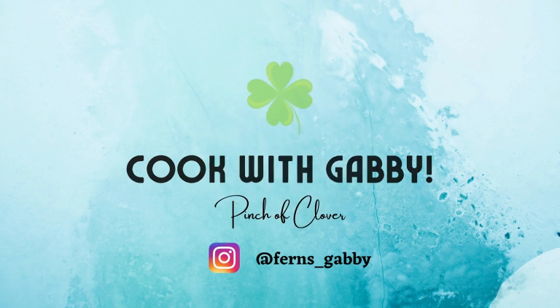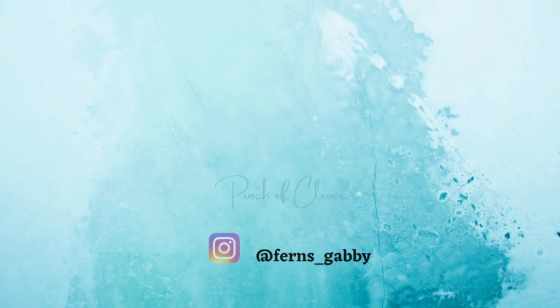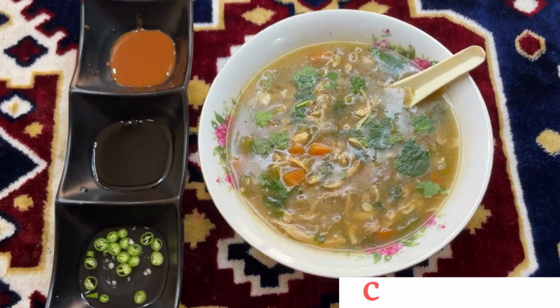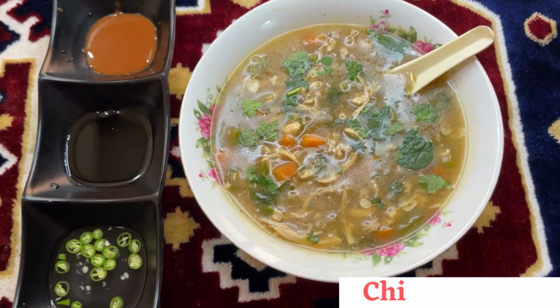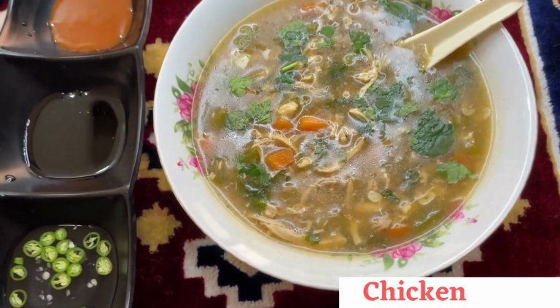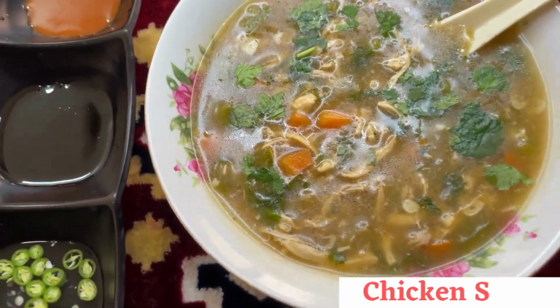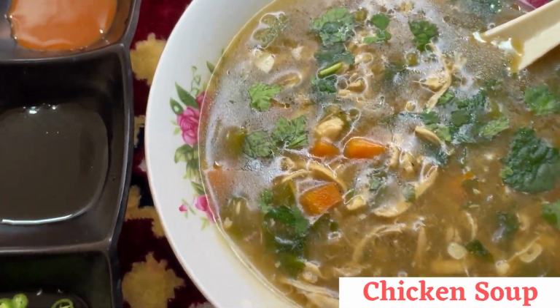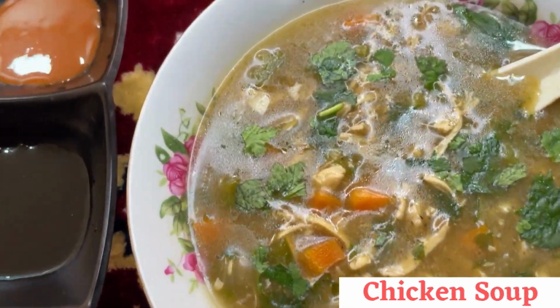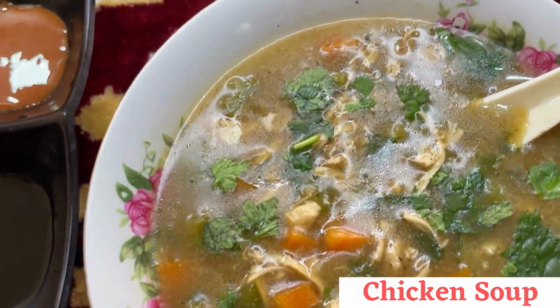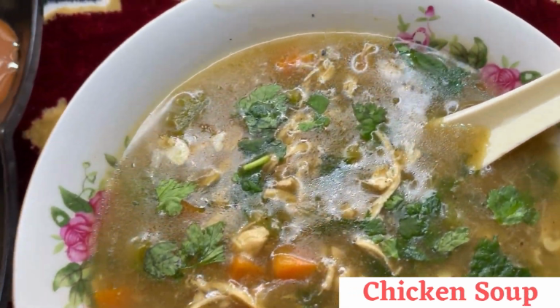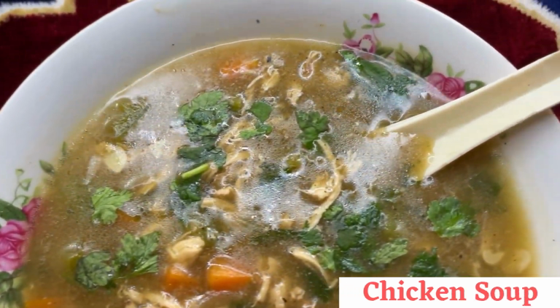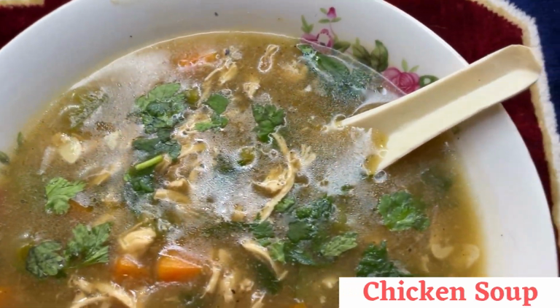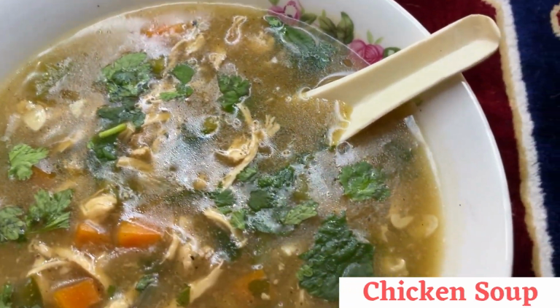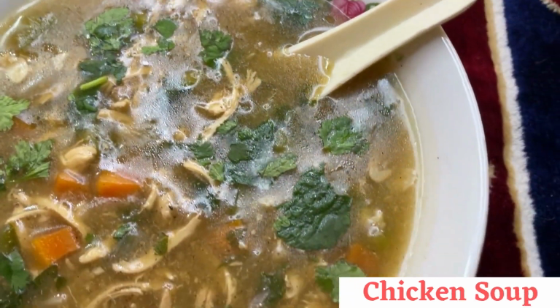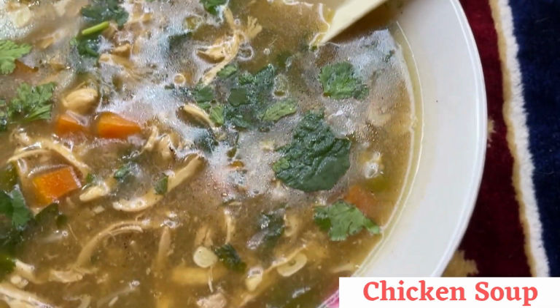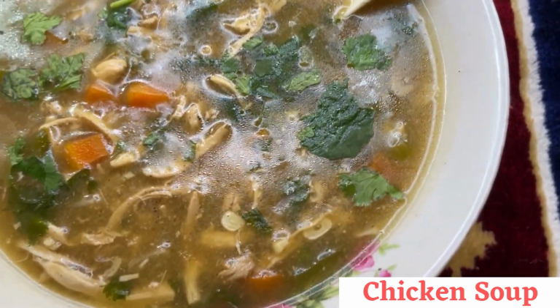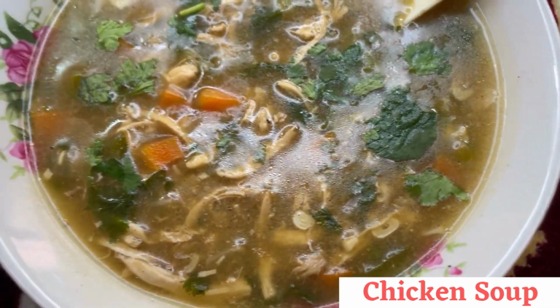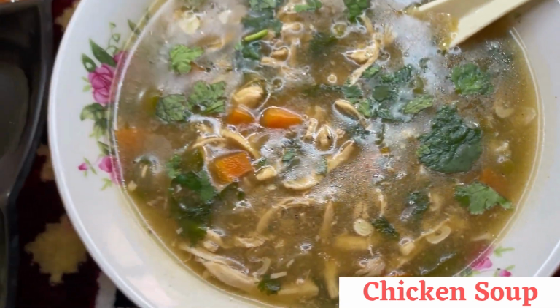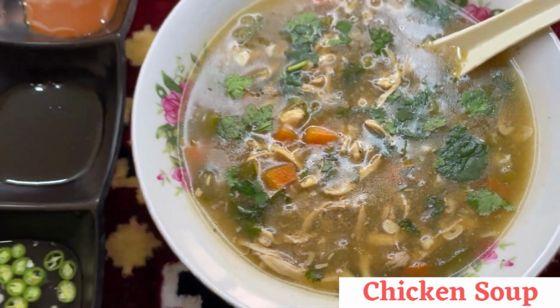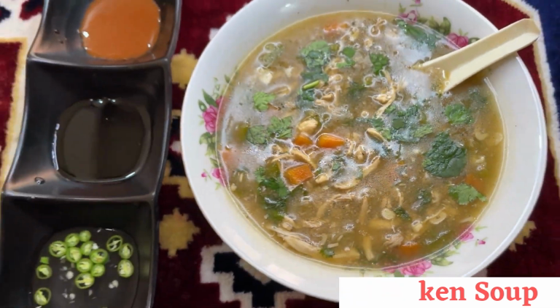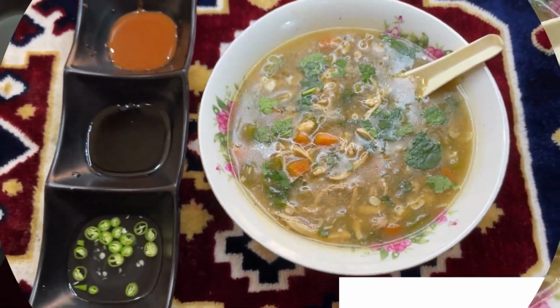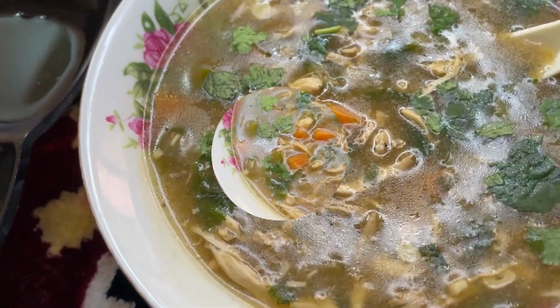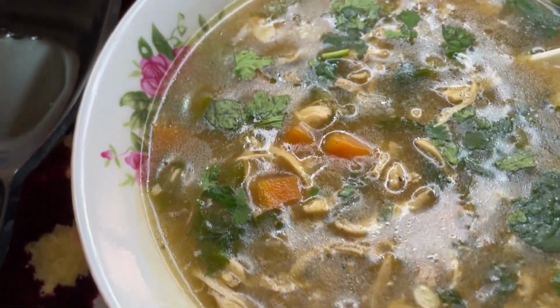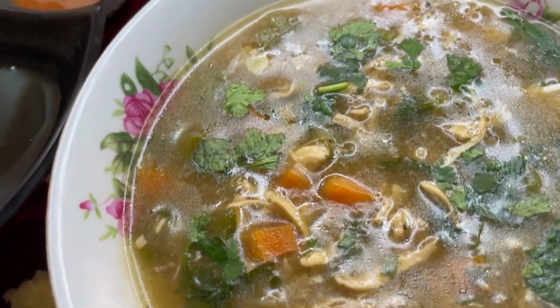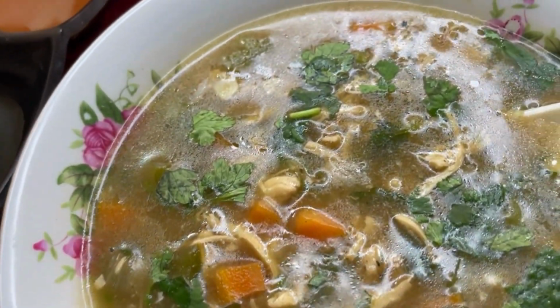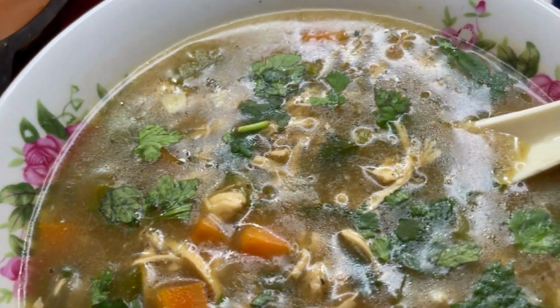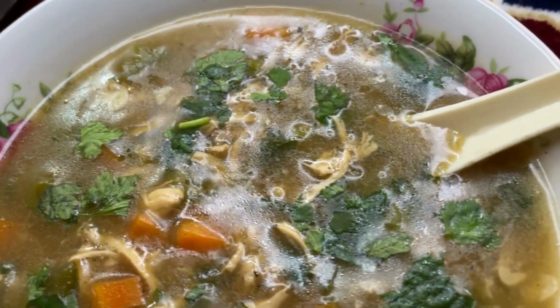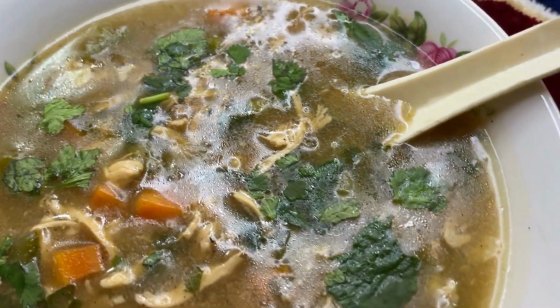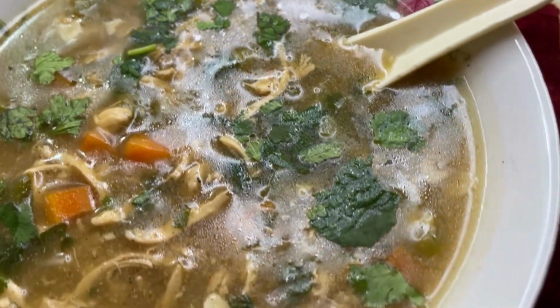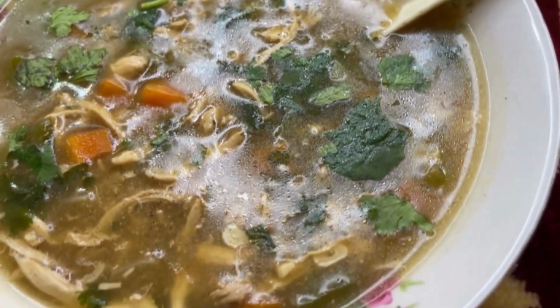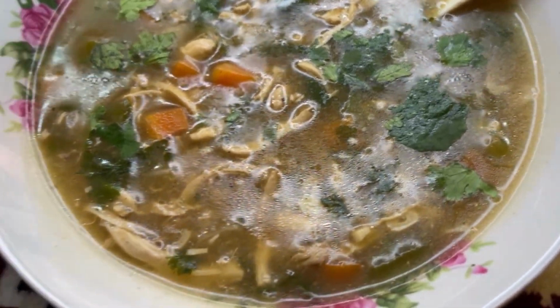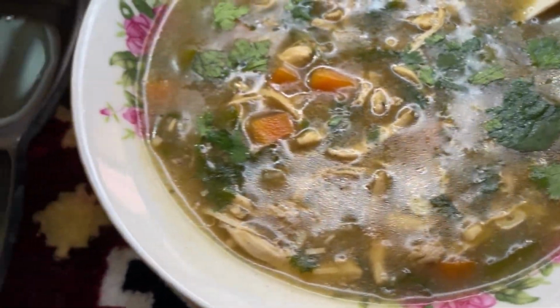Hi guys, welcome to my channel! If you are looking for a light yet wholesome meal, consider making this delicious chicken soup. Let's make this at home today — let's get started.